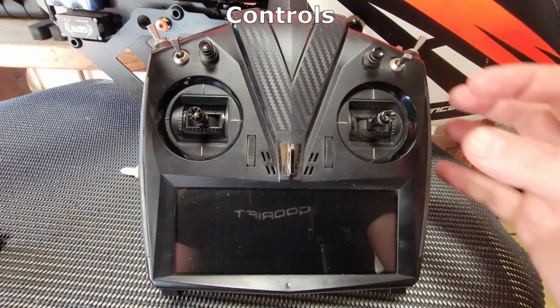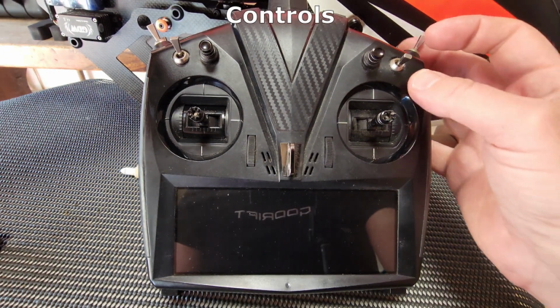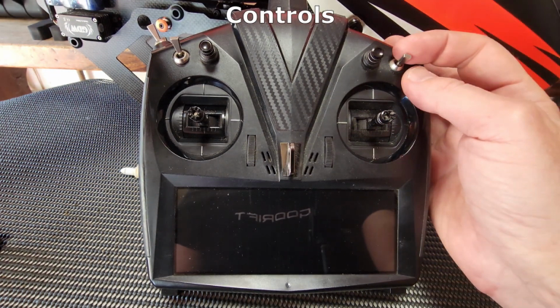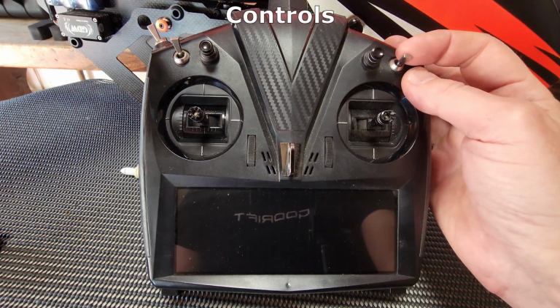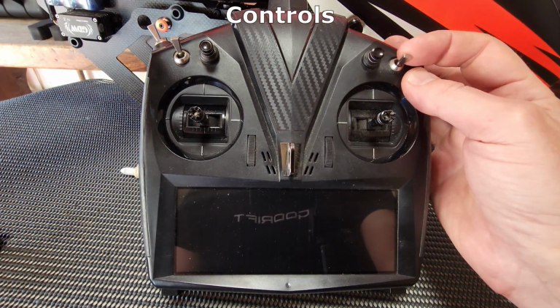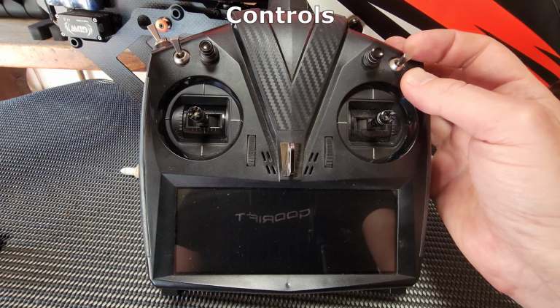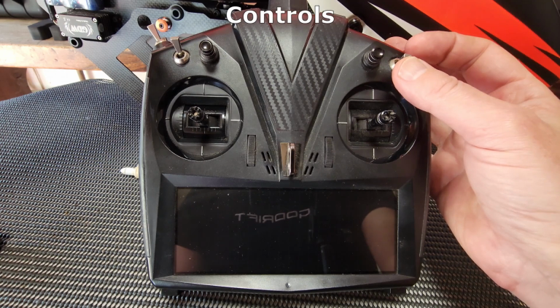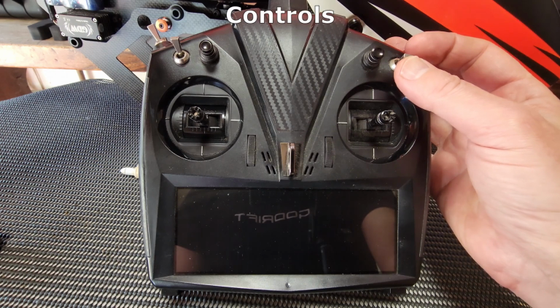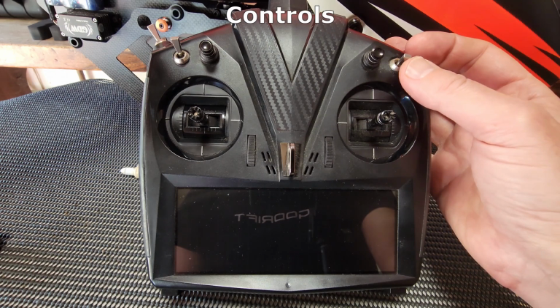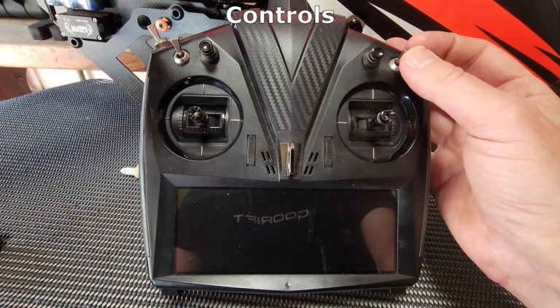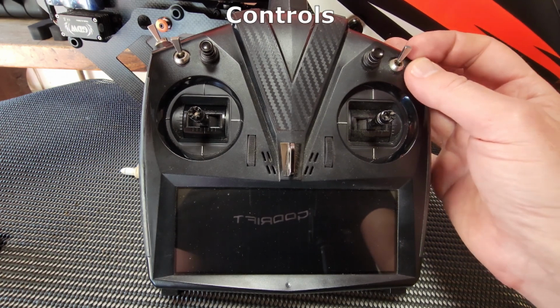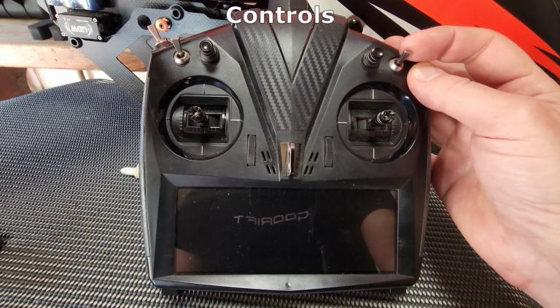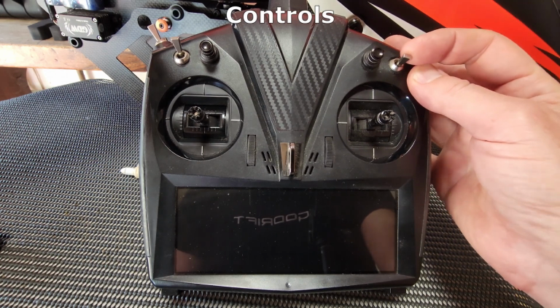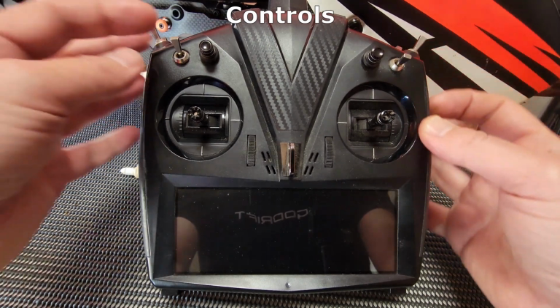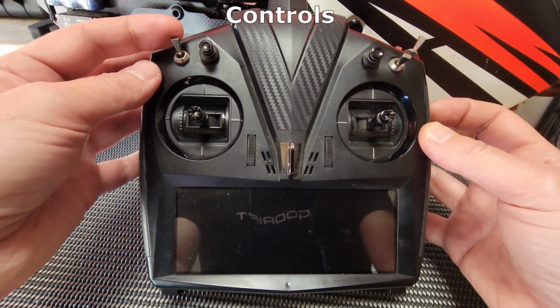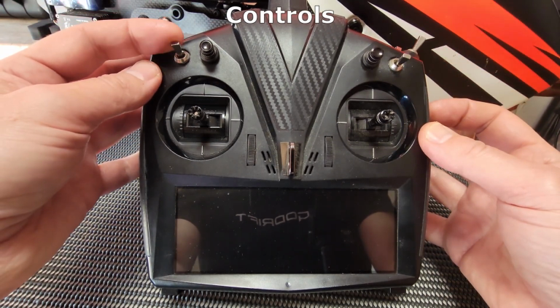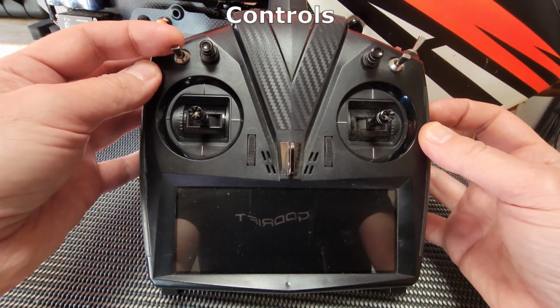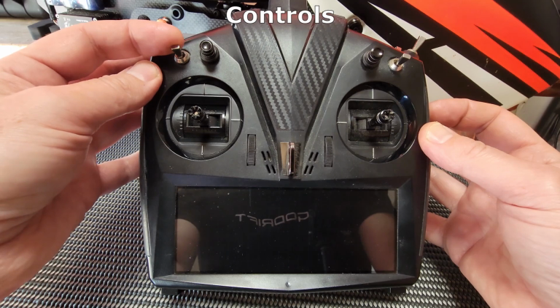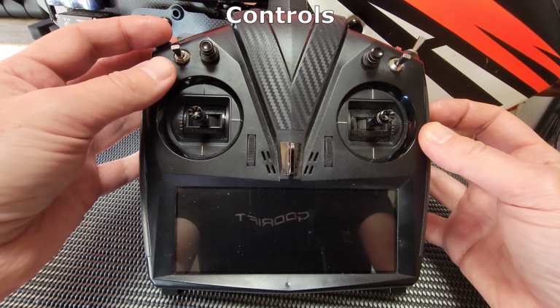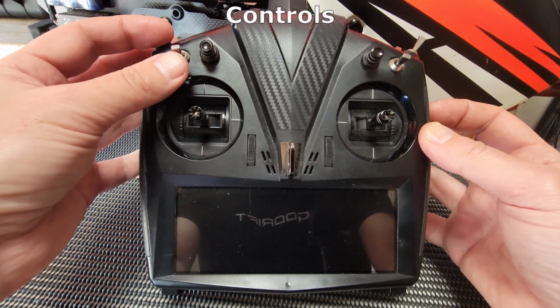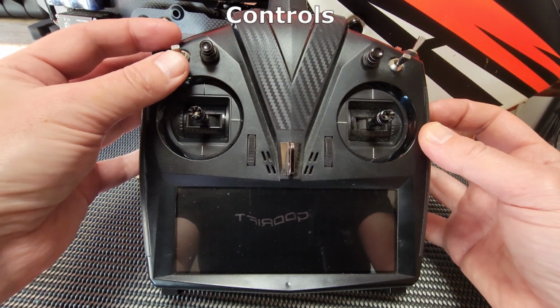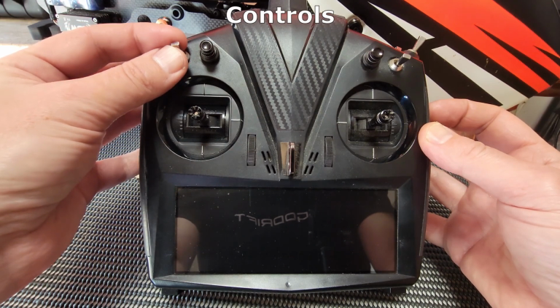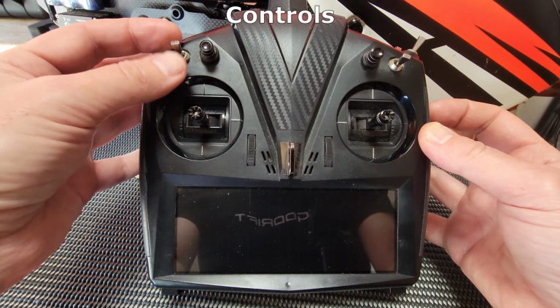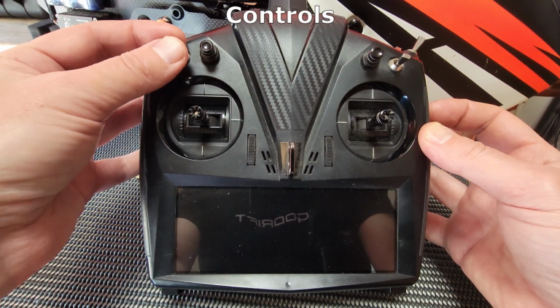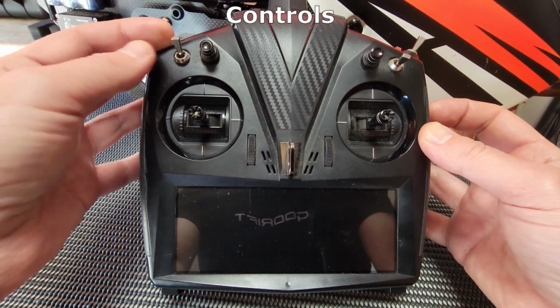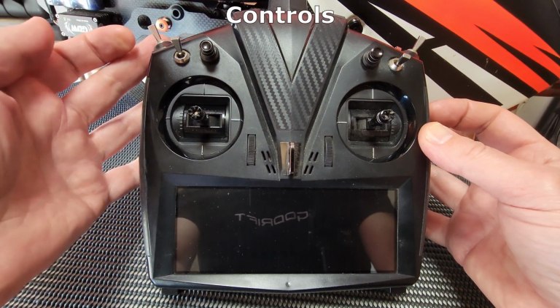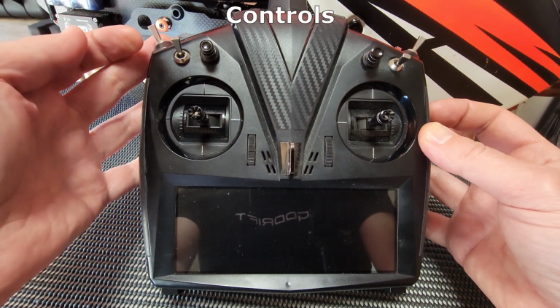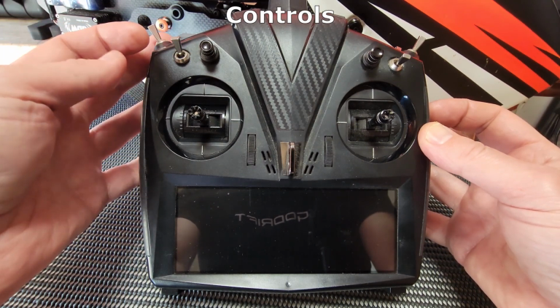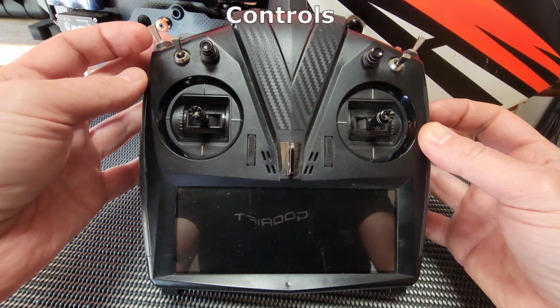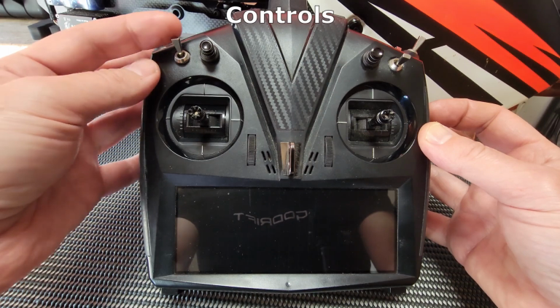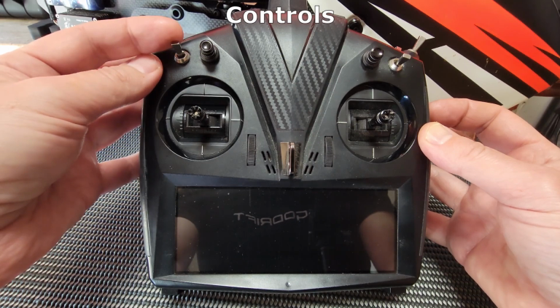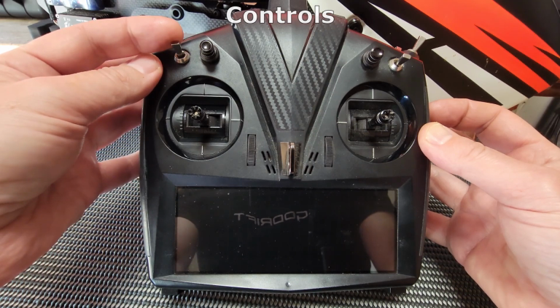I have two switches set up on my radio. This is the run switch which turns the motor on or off. And this is my flight mode switch which switches between the flight modes or banks. I might have one bank for hovering and another for aerobatics.